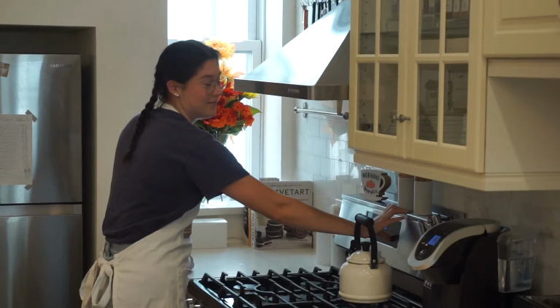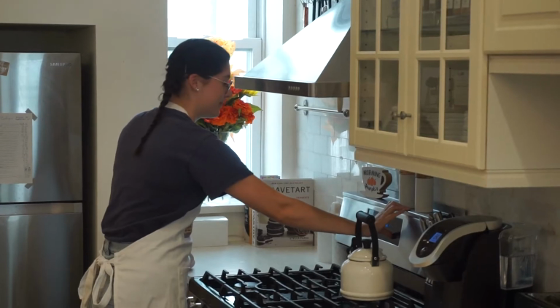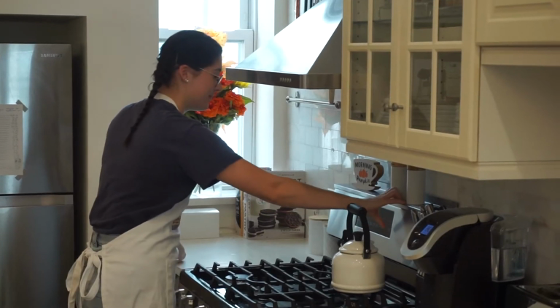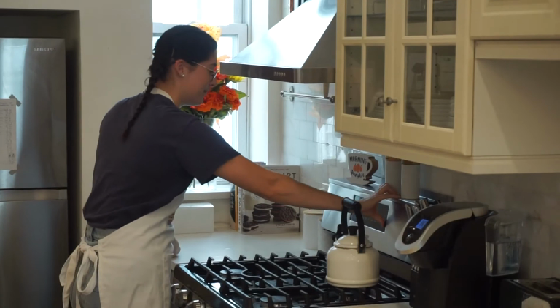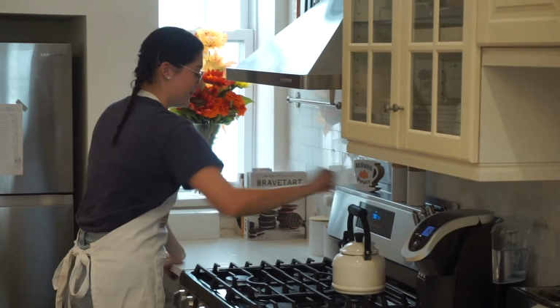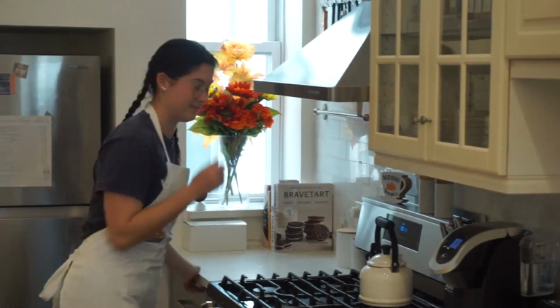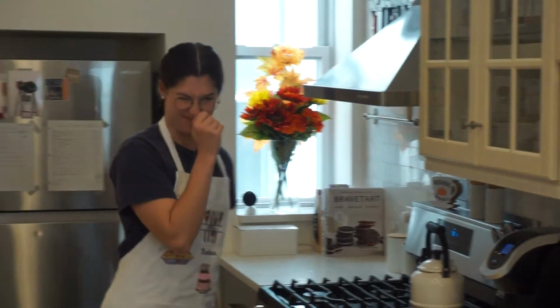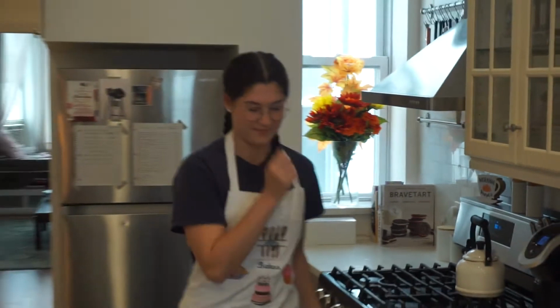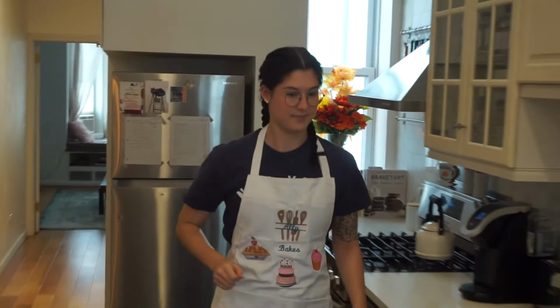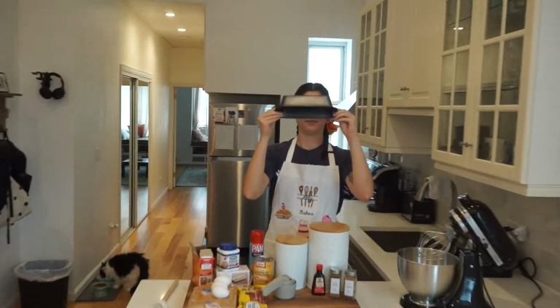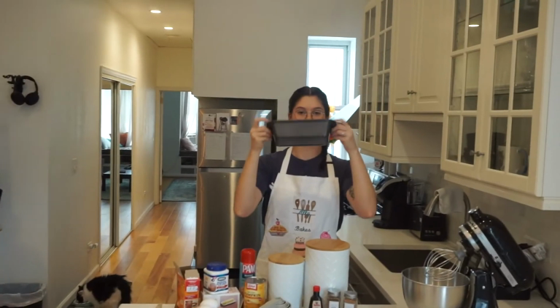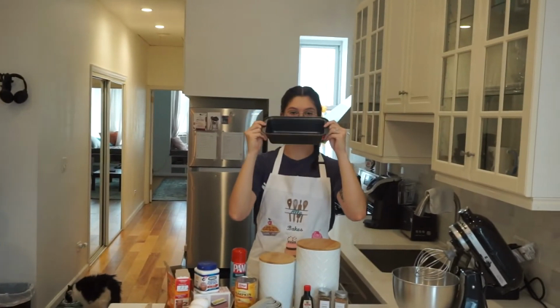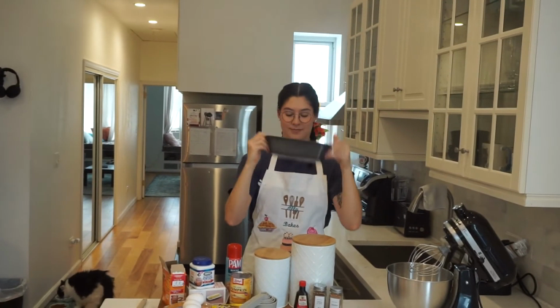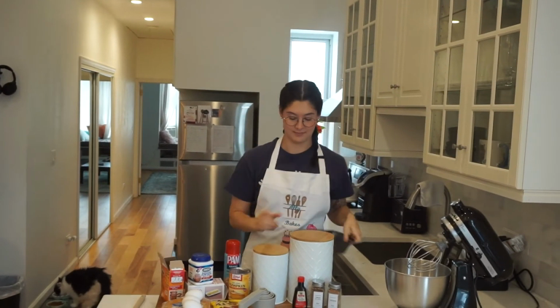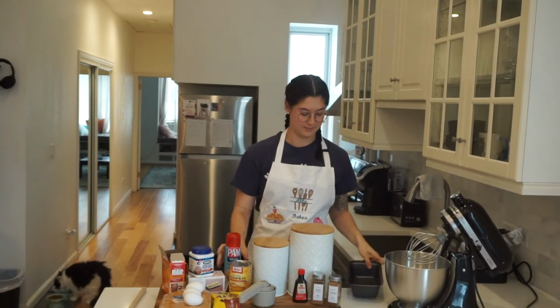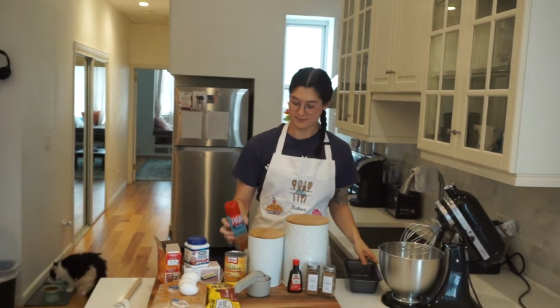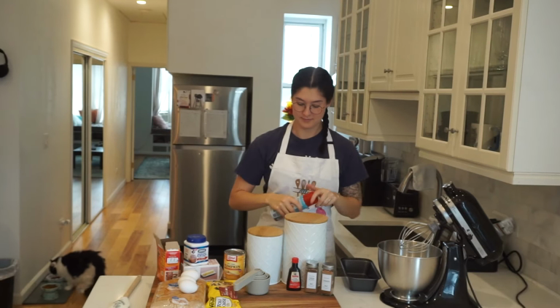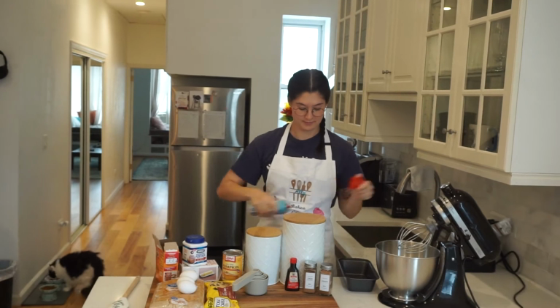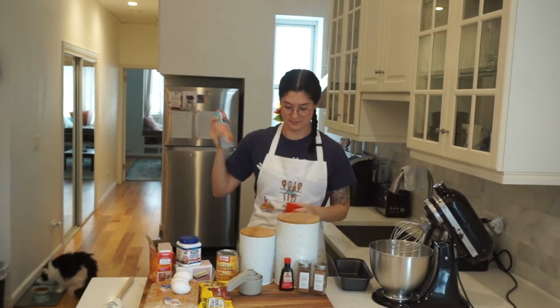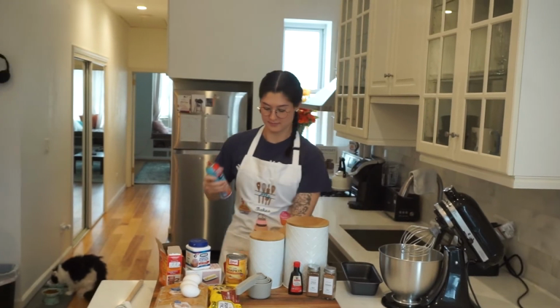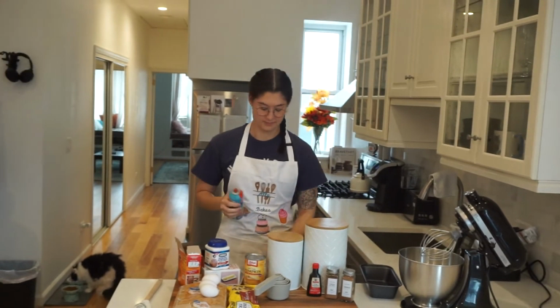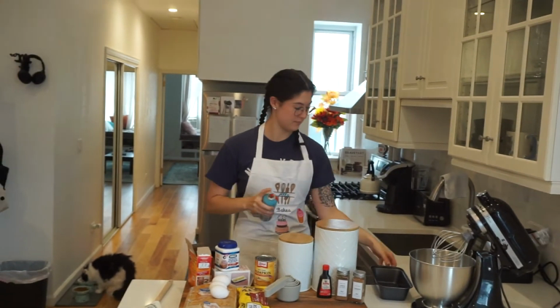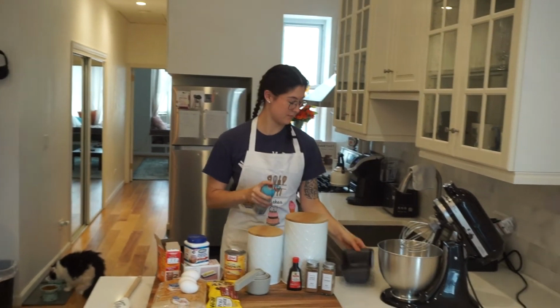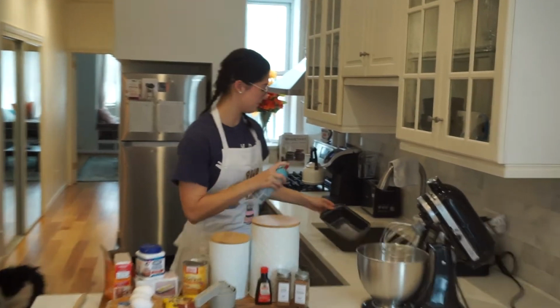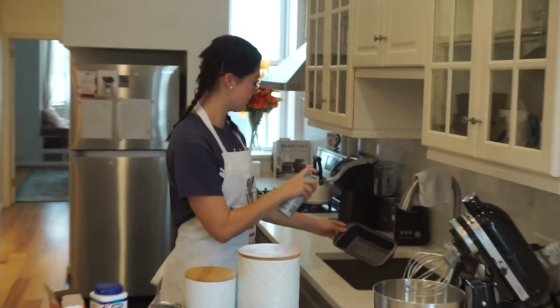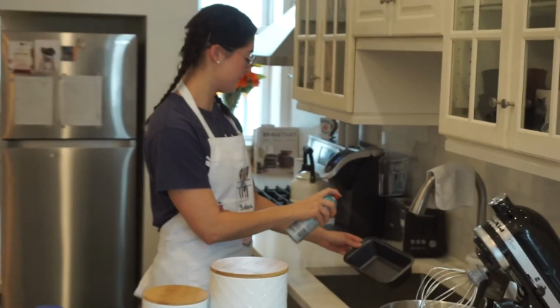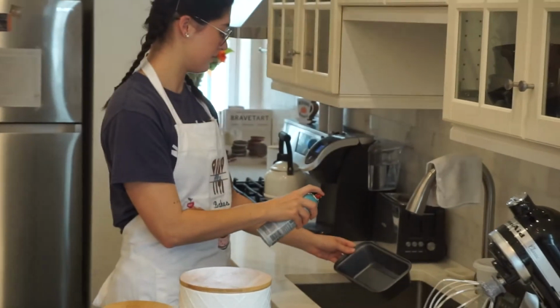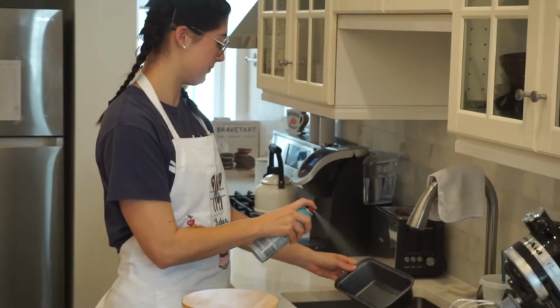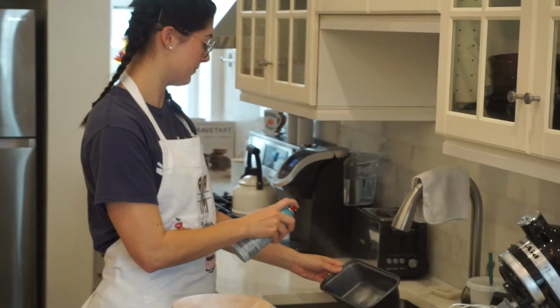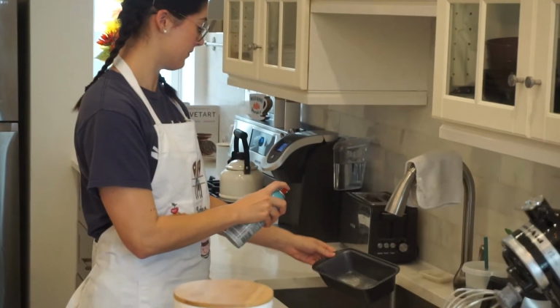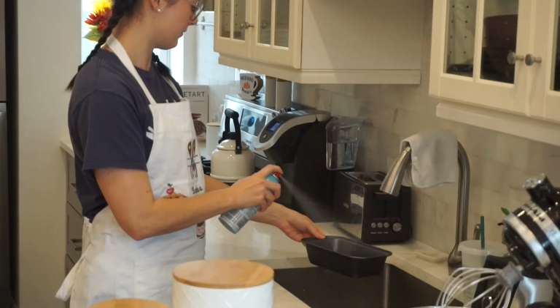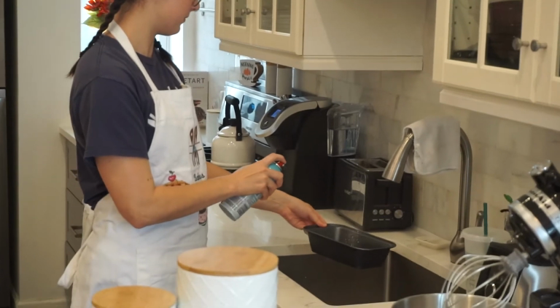We're starting by preheating our oven to 350 degrees Fahrenheit and then greasing our 9x5 loaf pan with my favorite Pam baking spray. Is it vegetable oil? Is it flour? I don't really know — it kind of works as both.